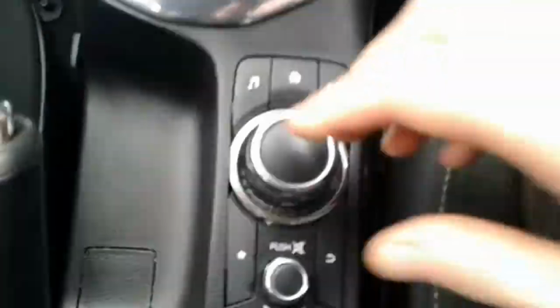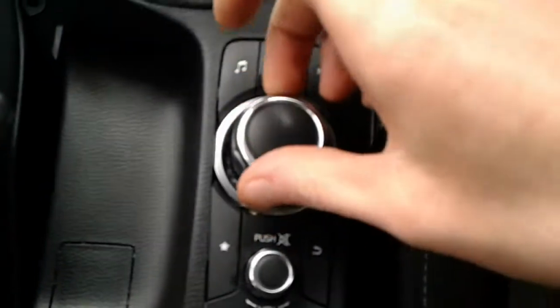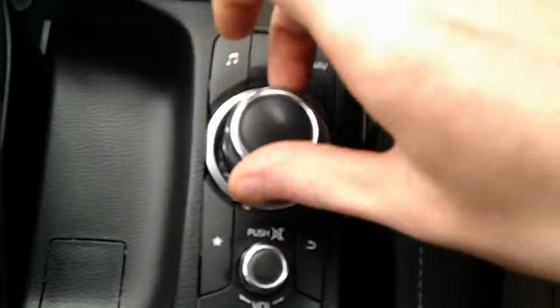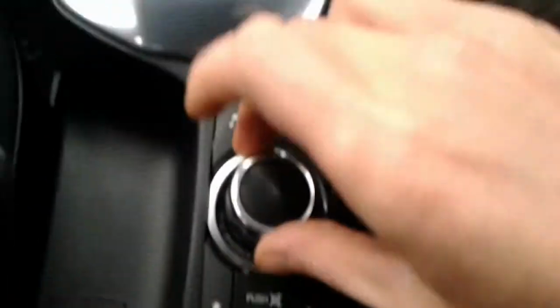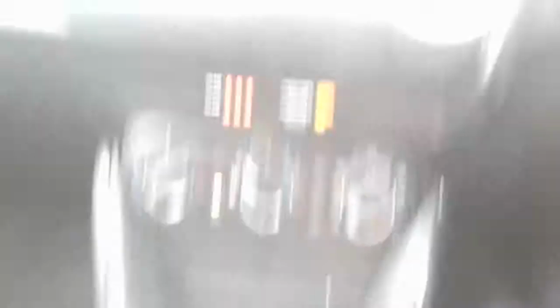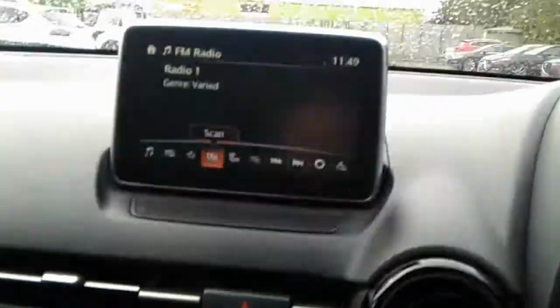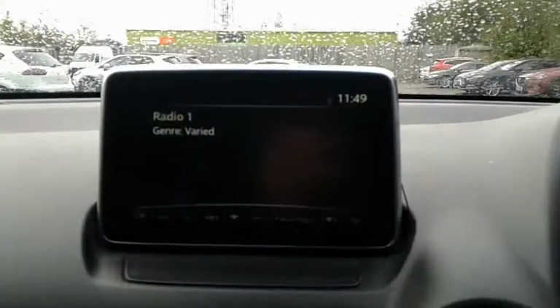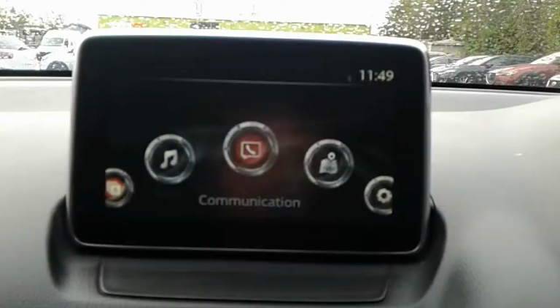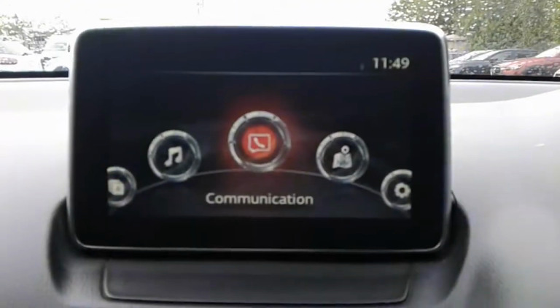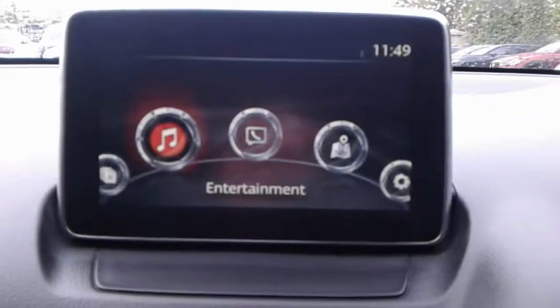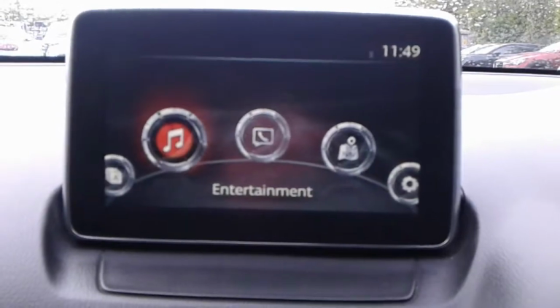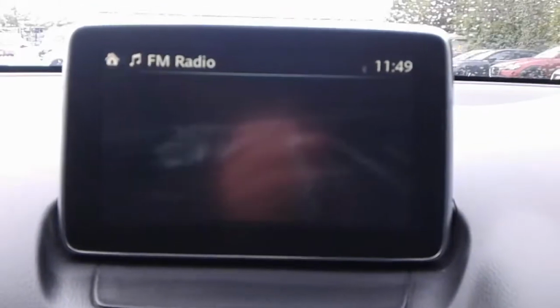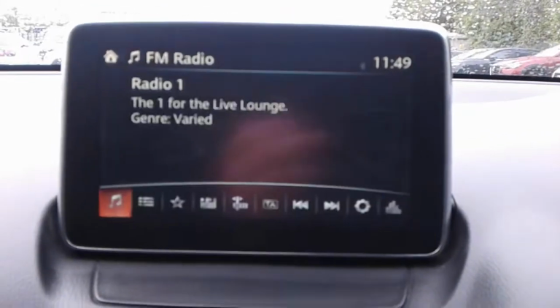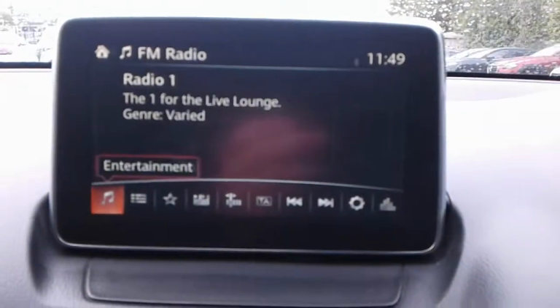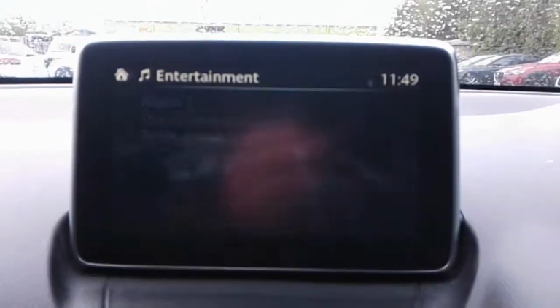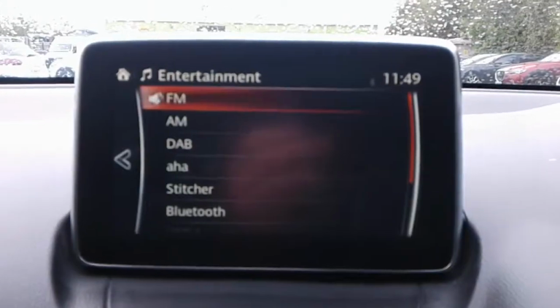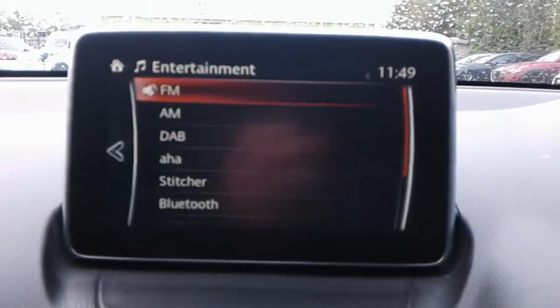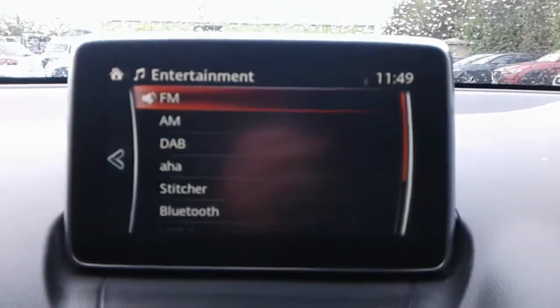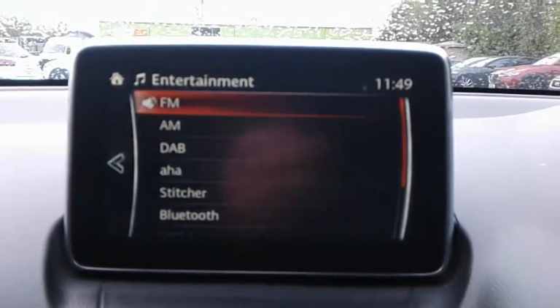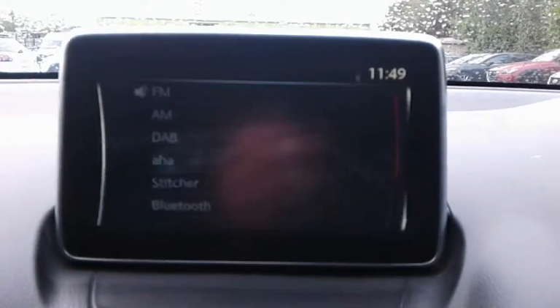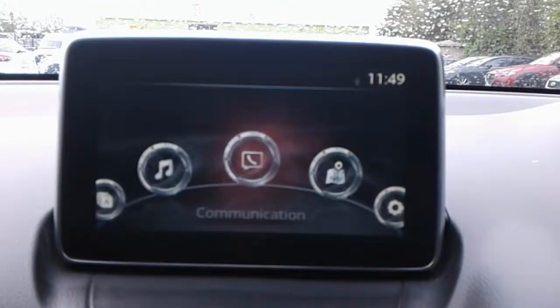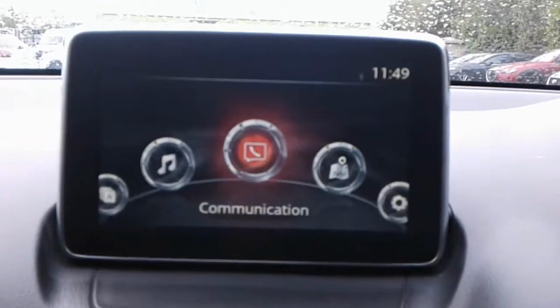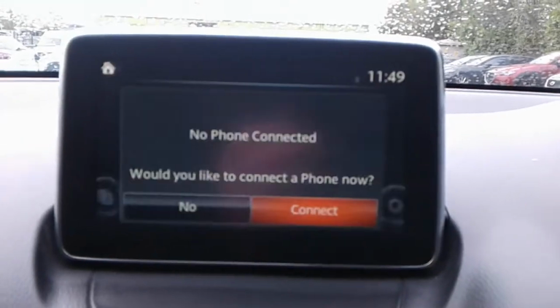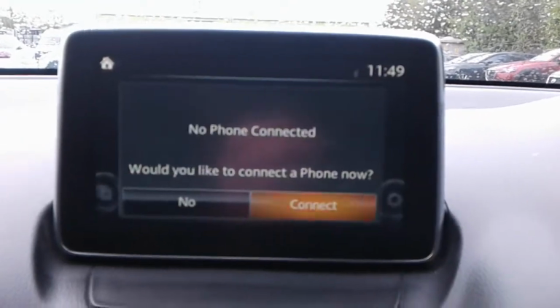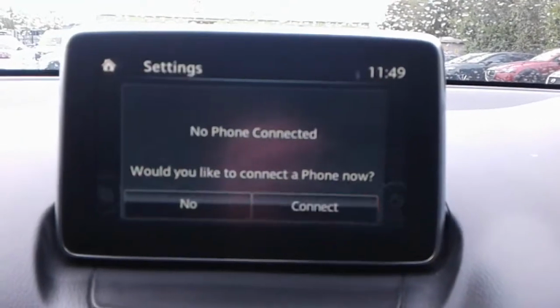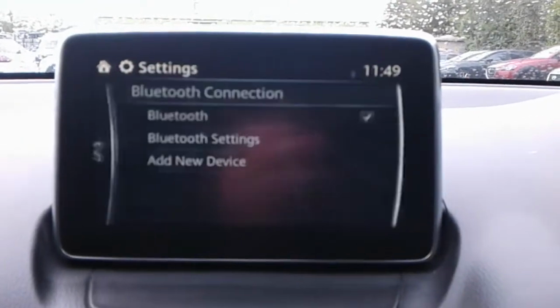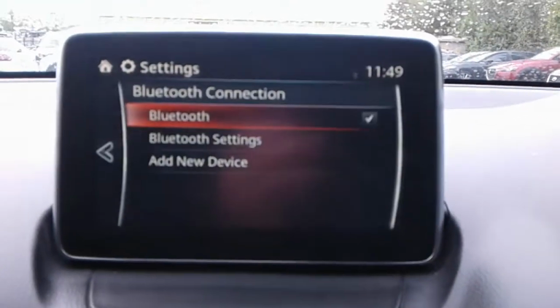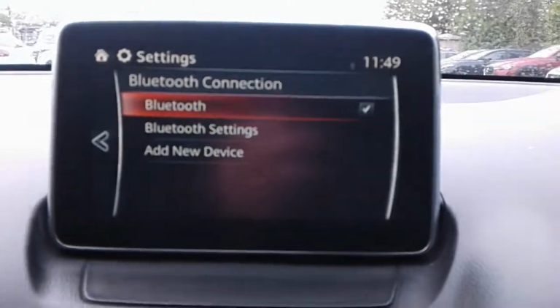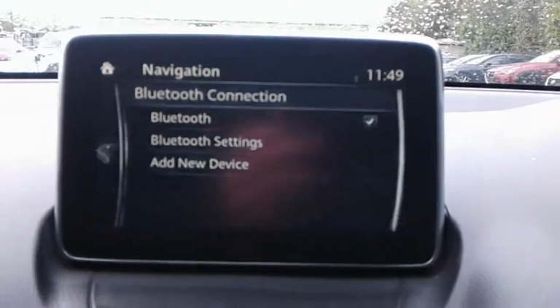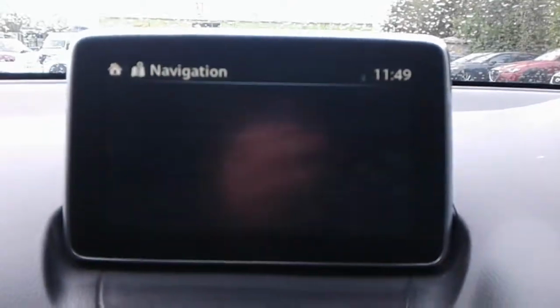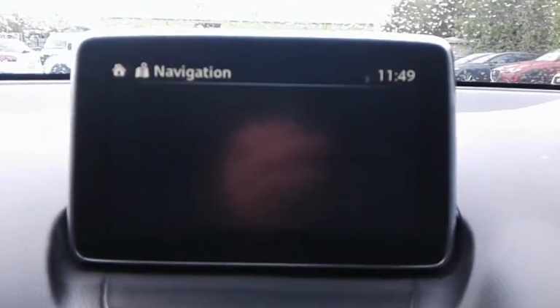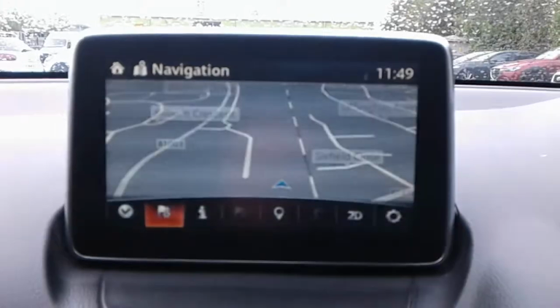This is your toggle system for controlling the heads up display. We do have FM, AM and DAB radio, along with Bluetooth connectivity and satellite navigation.